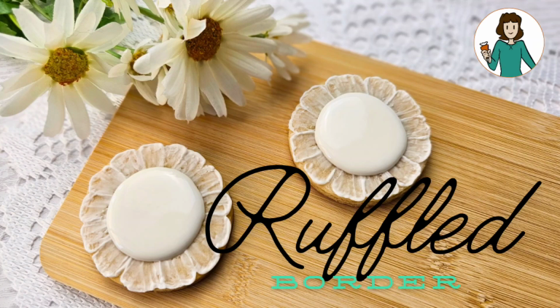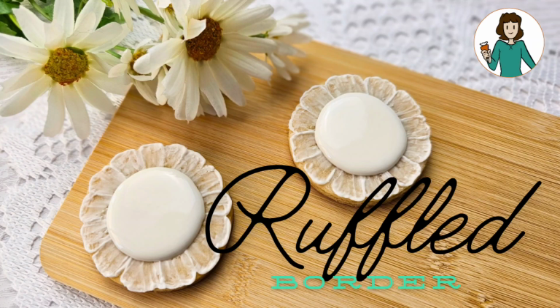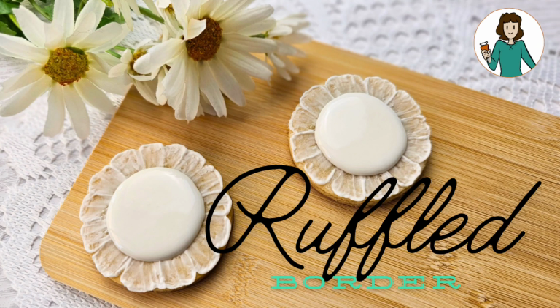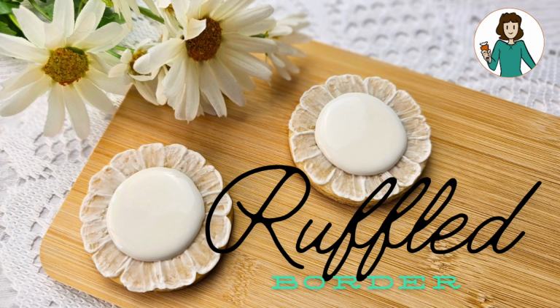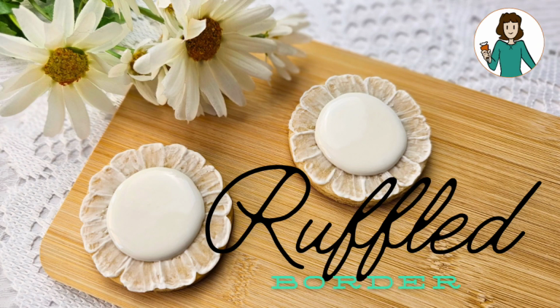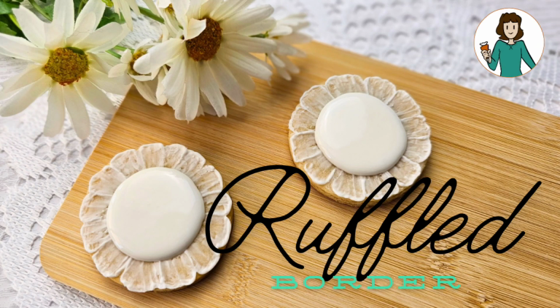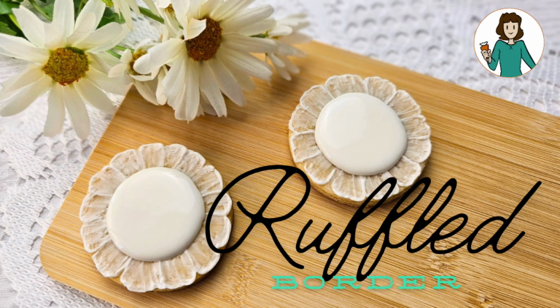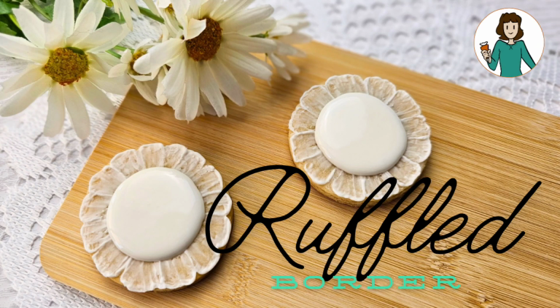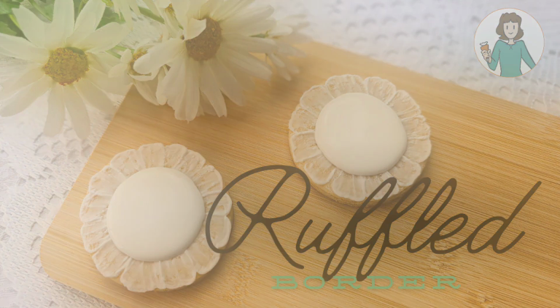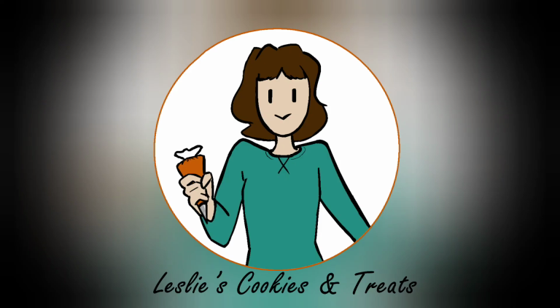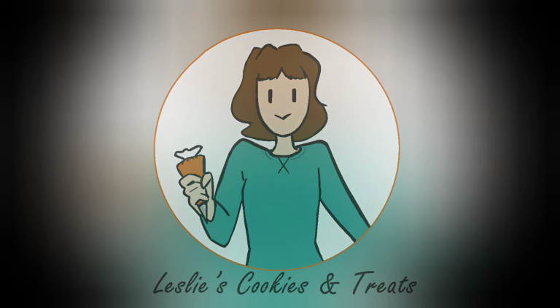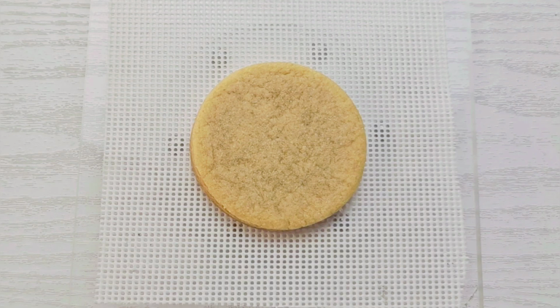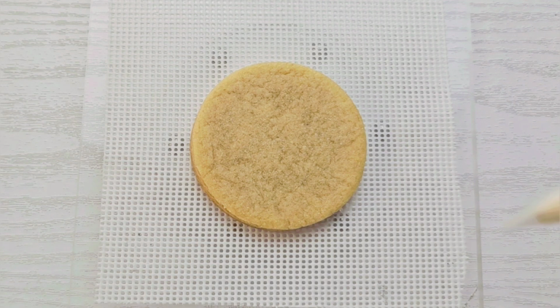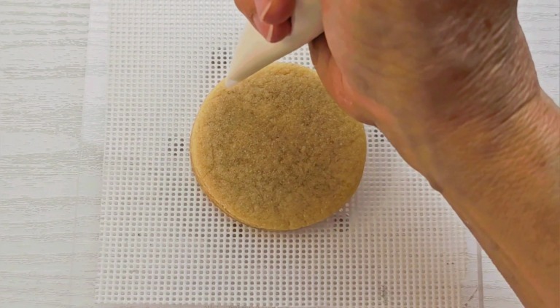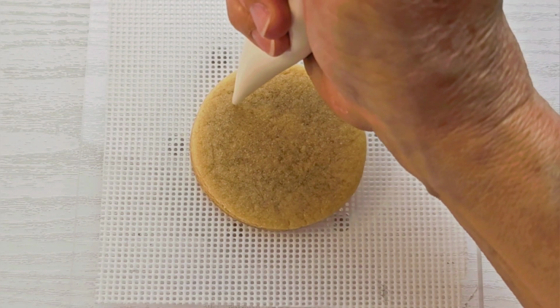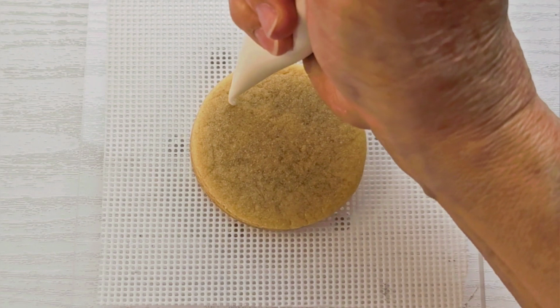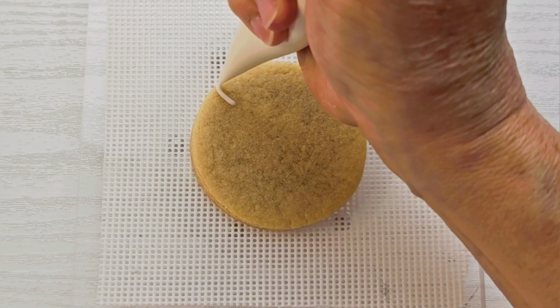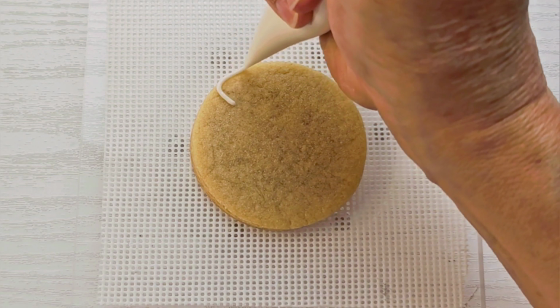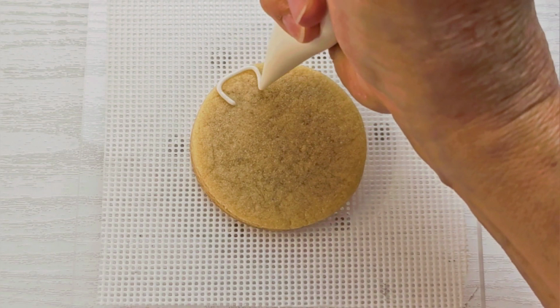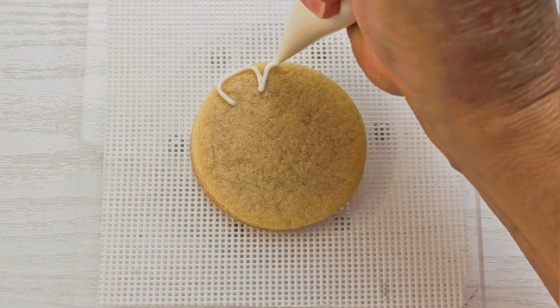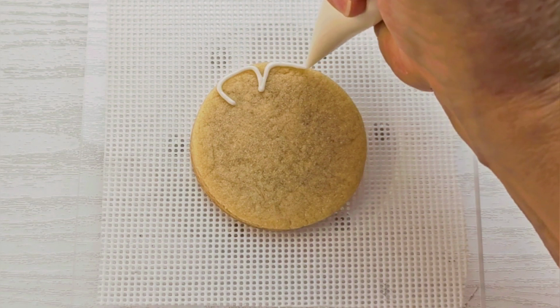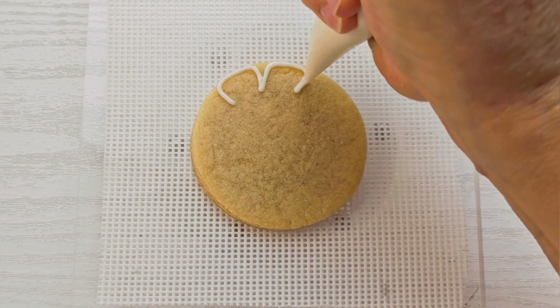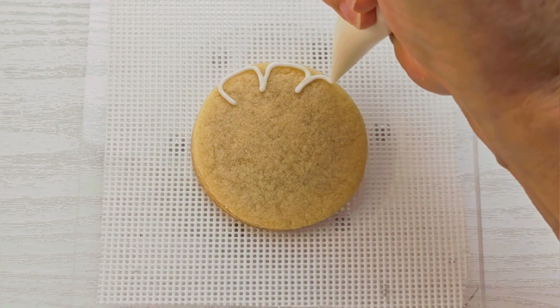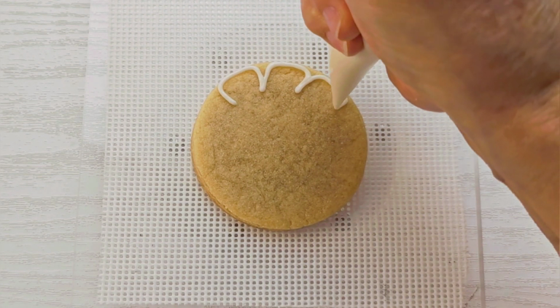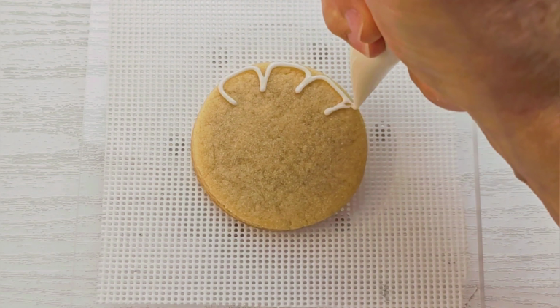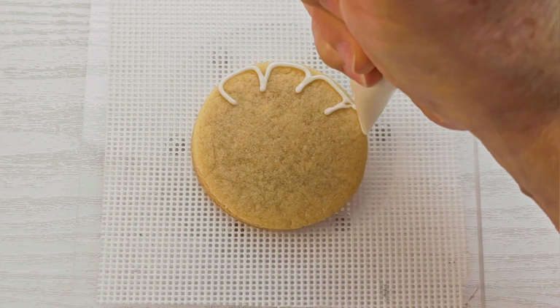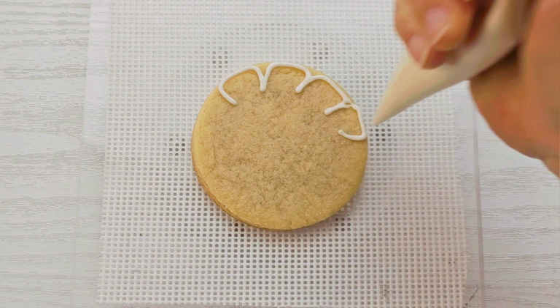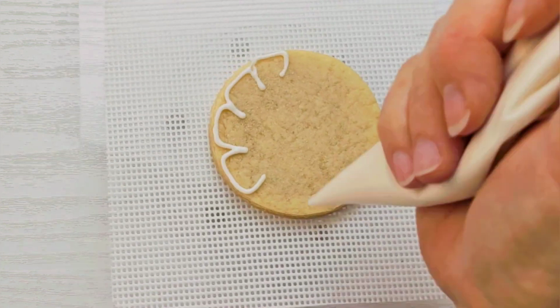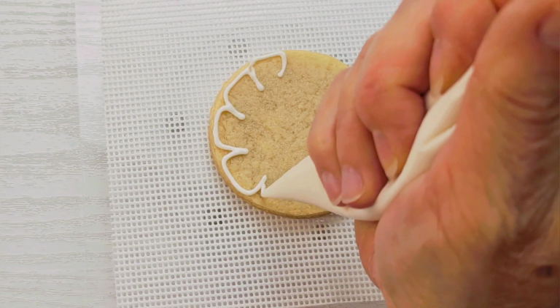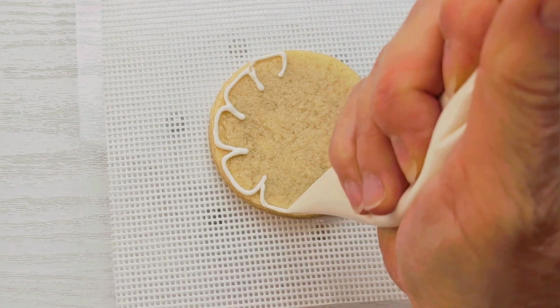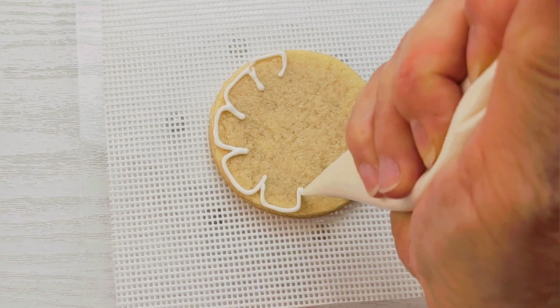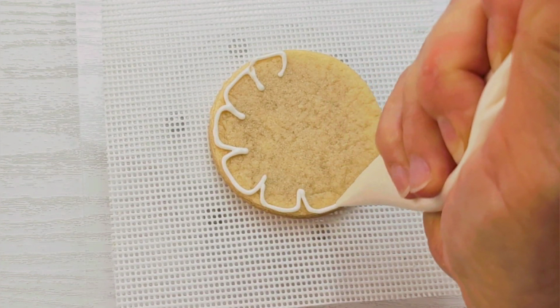Hey there, it's Leslie at Leslie's Cookies and Treats. Today let's make this little lacy ruffled border around our circle cookie. I'm using a 15-second royal icing consistency and I'm just going to go around the edge kind of in a flower petal pattern.